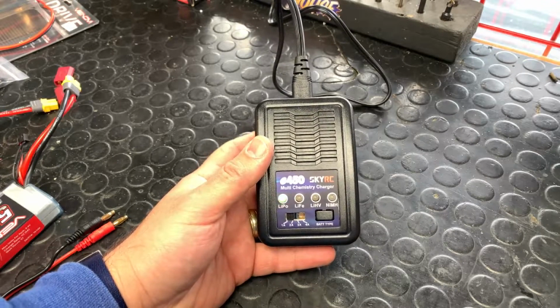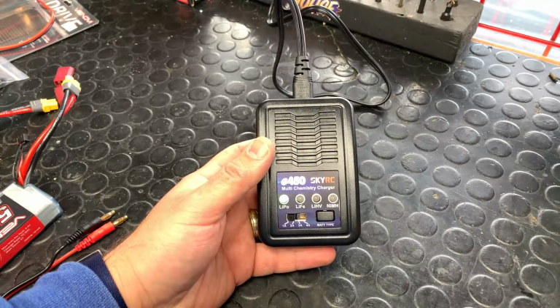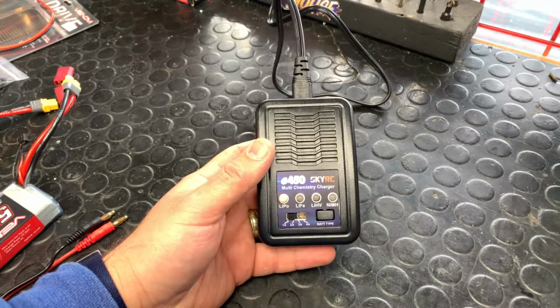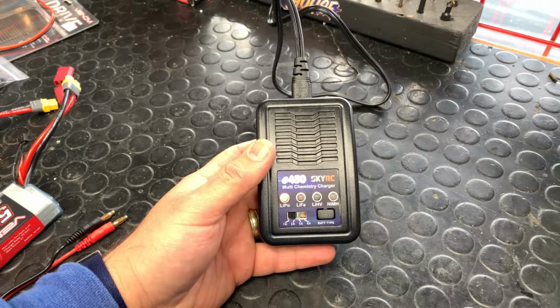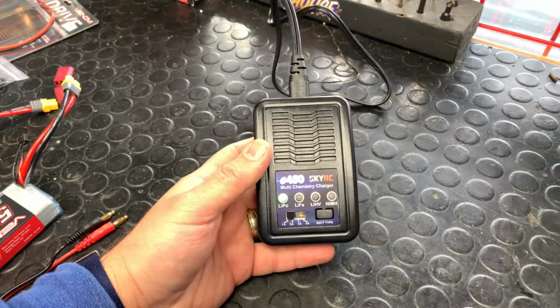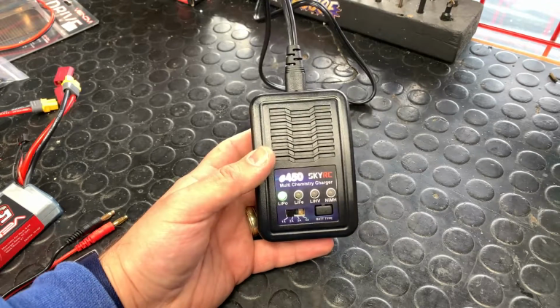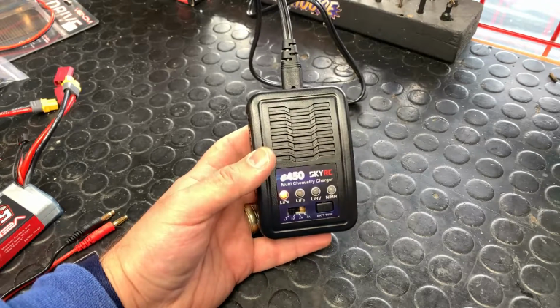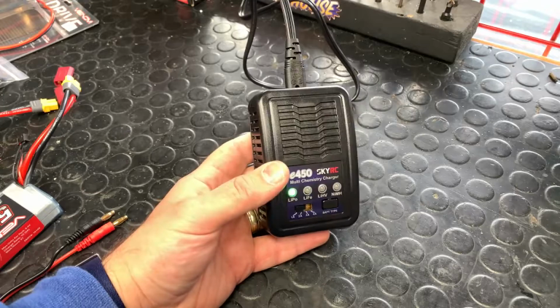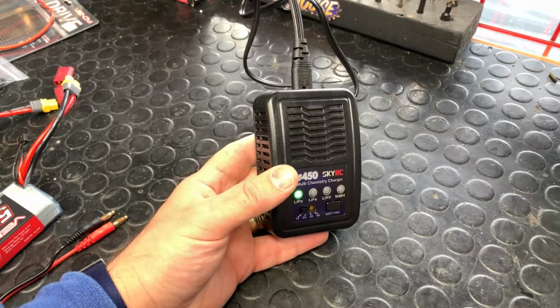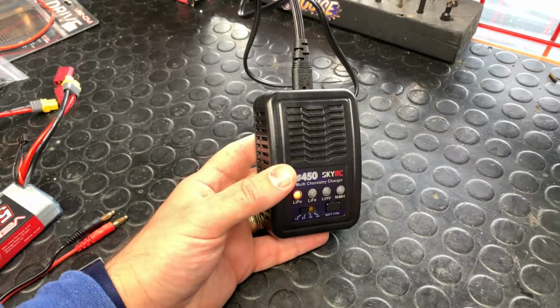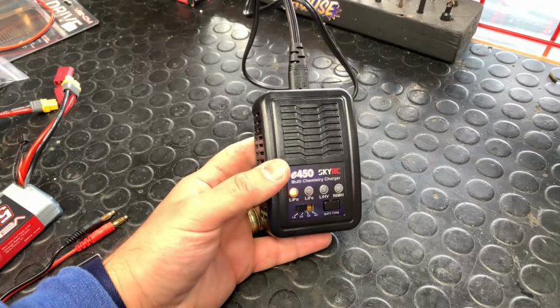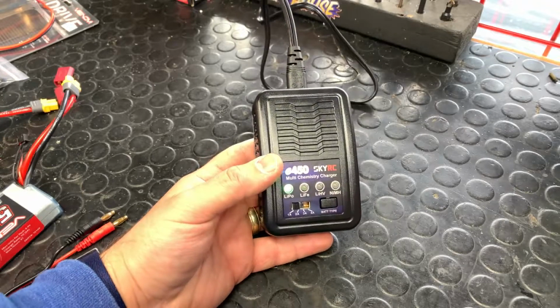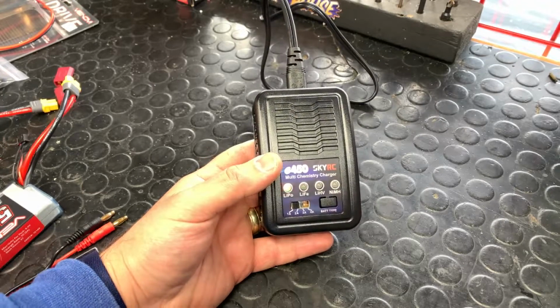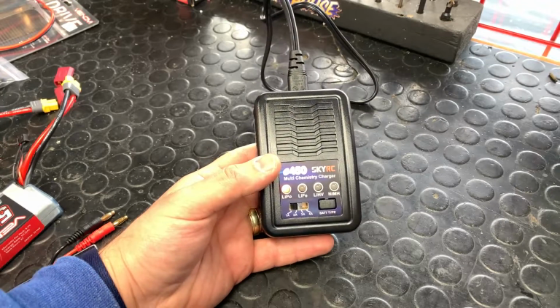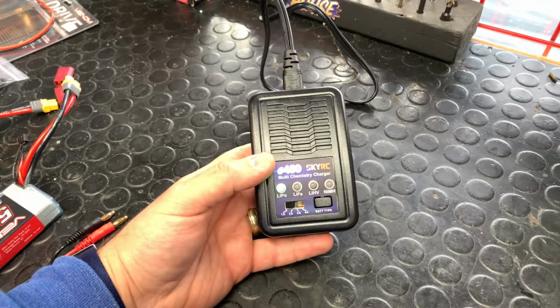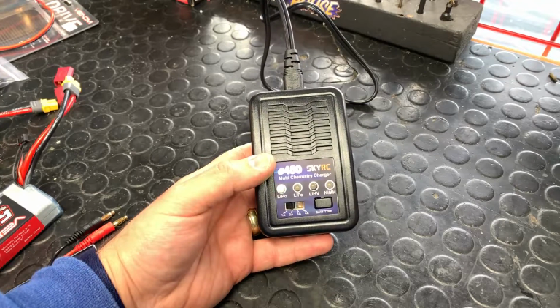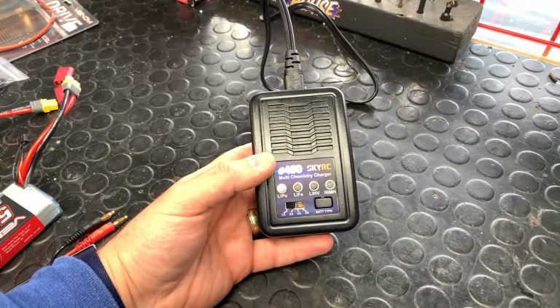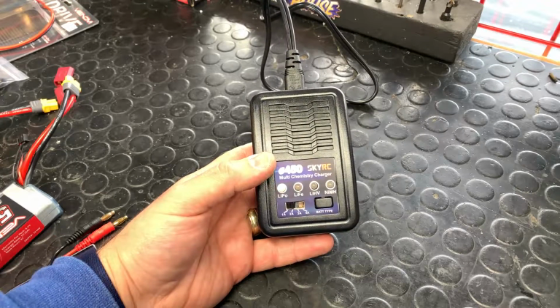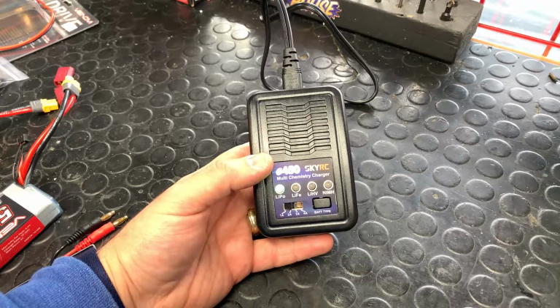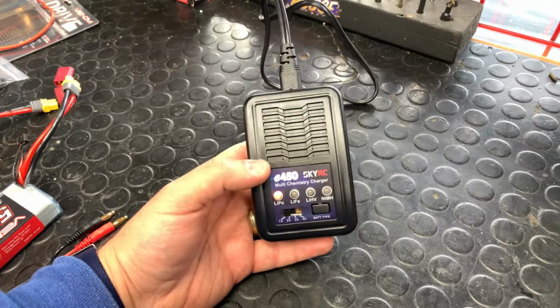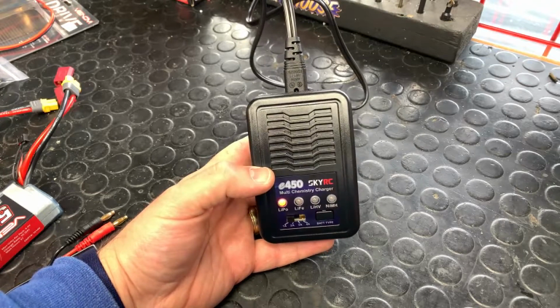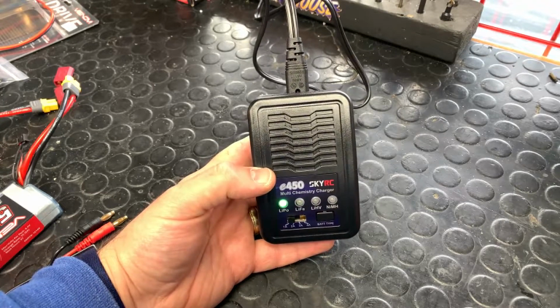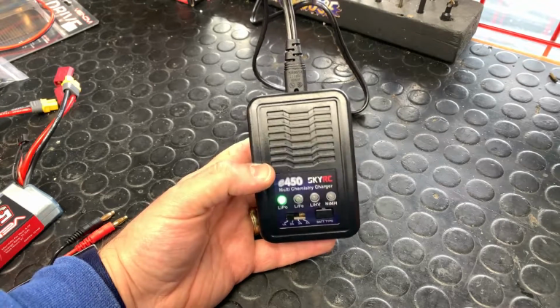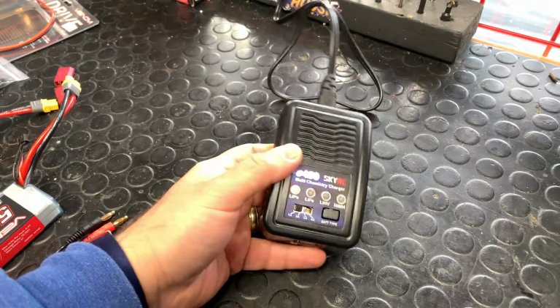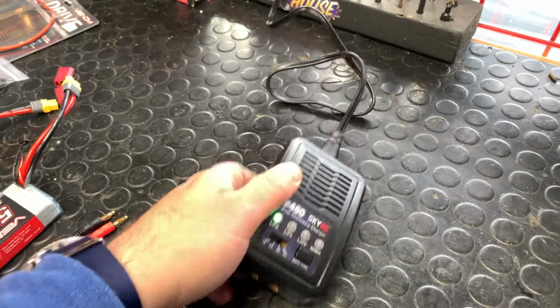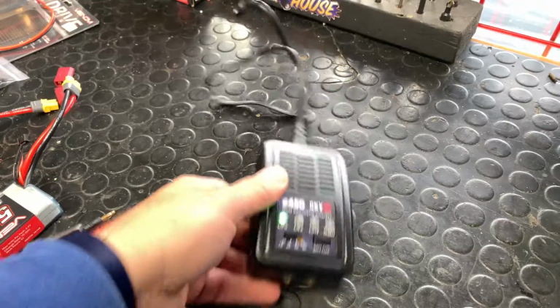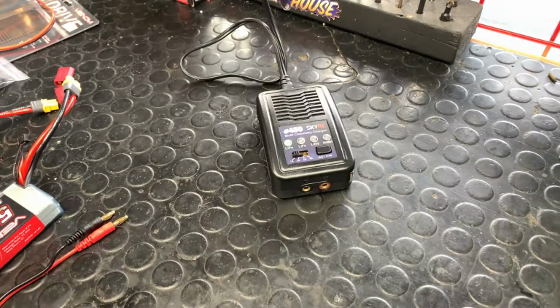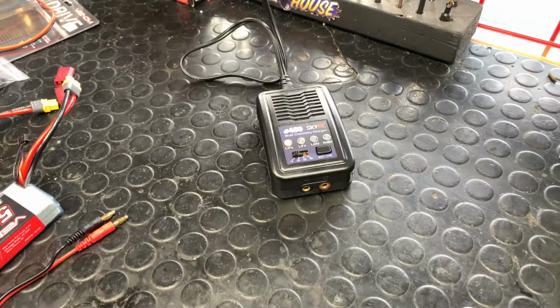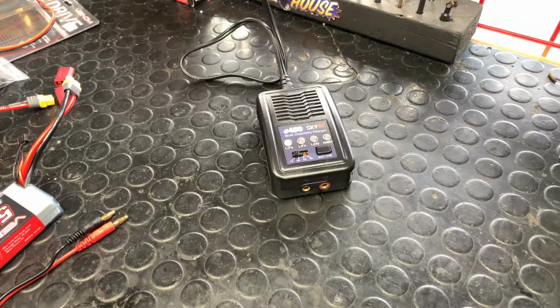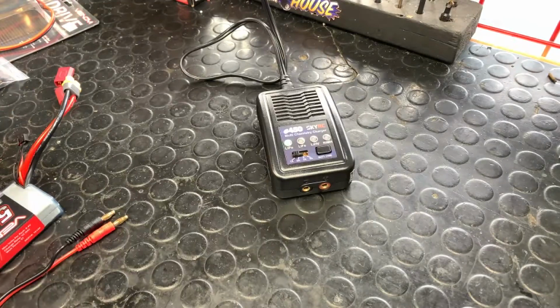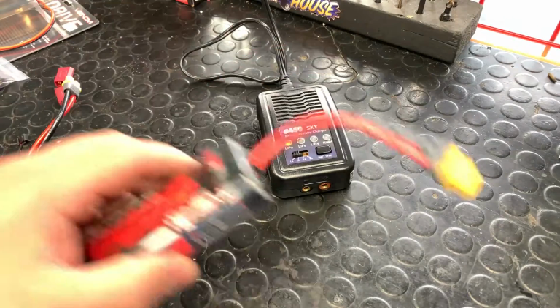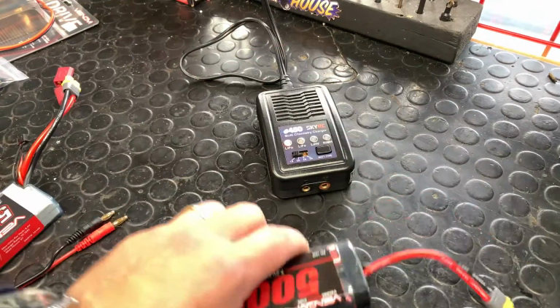This is a really great budget-level charger. It works great with nickel metal hydride and LiPo. We want to show you how it works, so we're going to start with a nickel metal hydride battery, which is a very common battery to use with this charger.